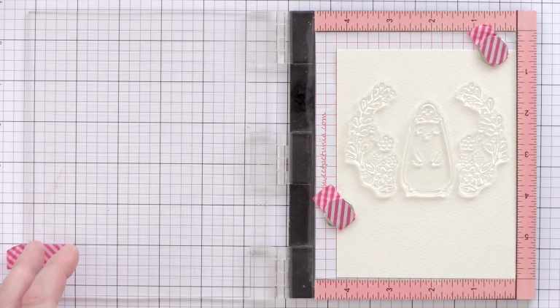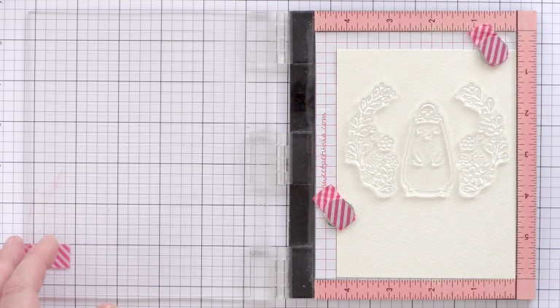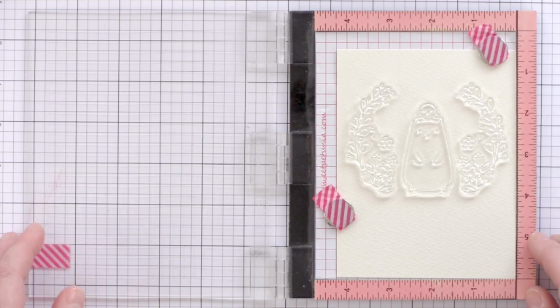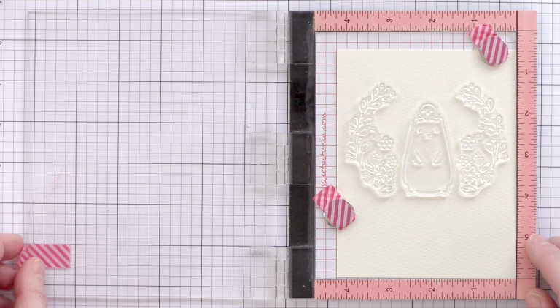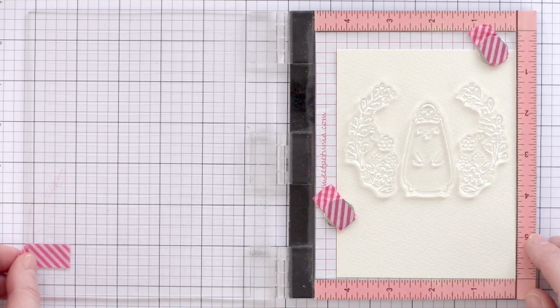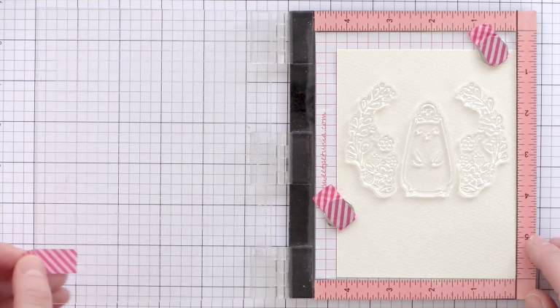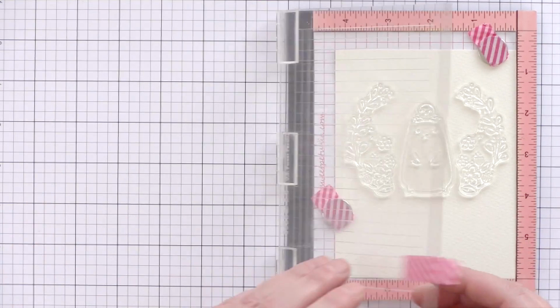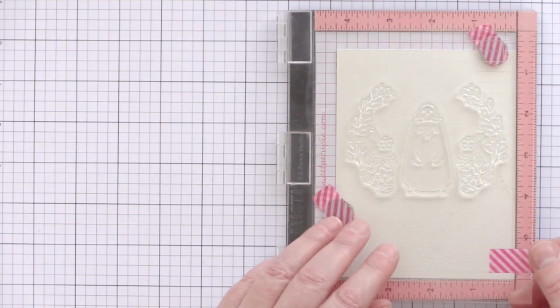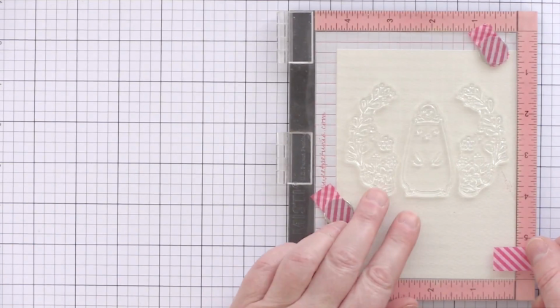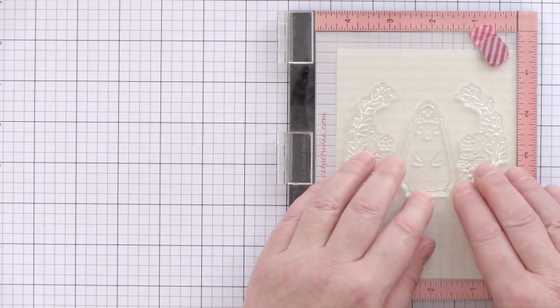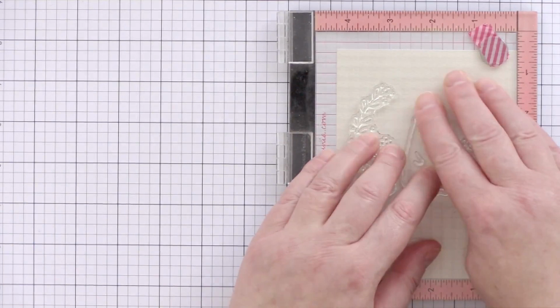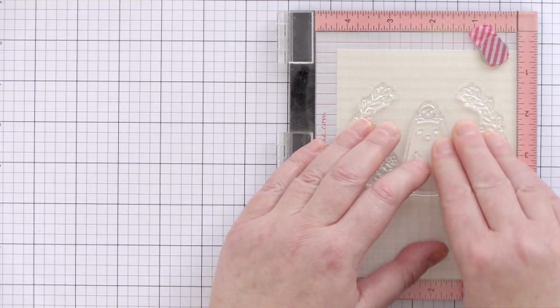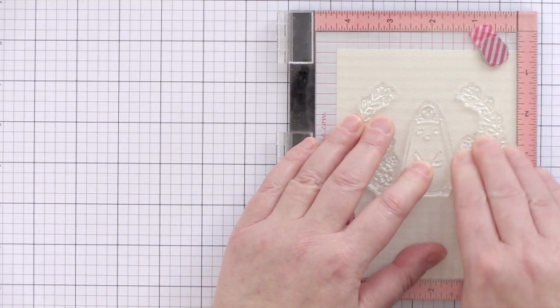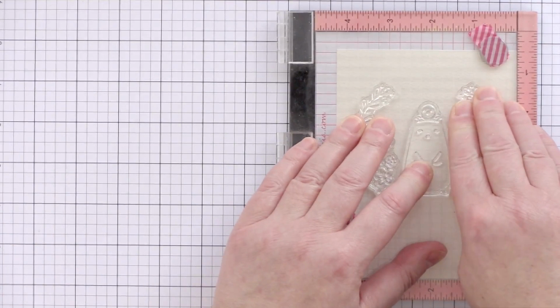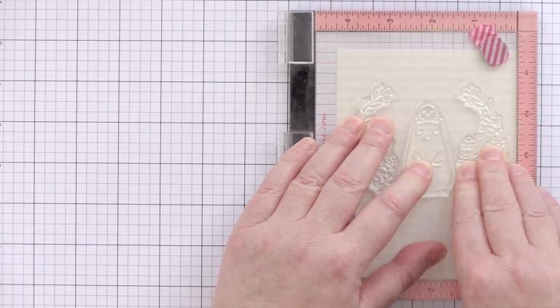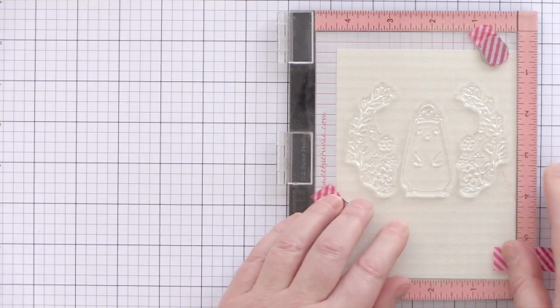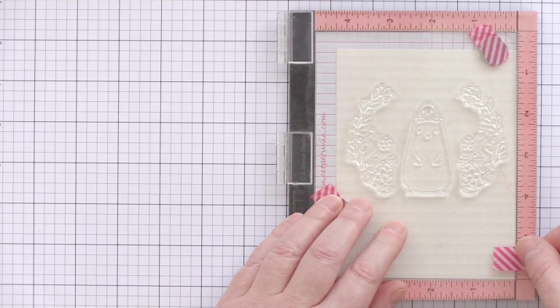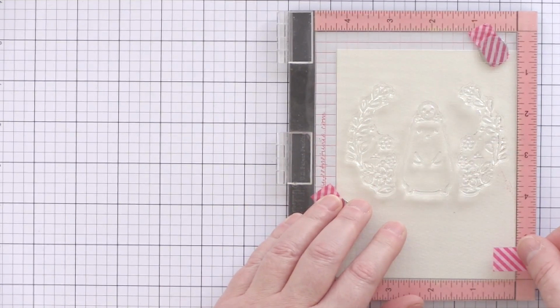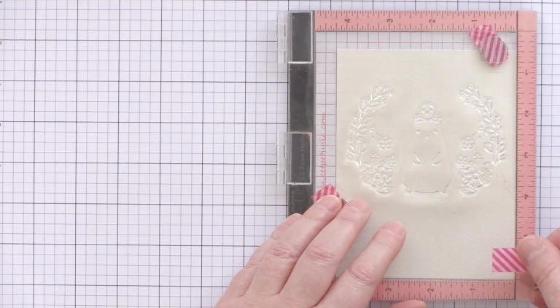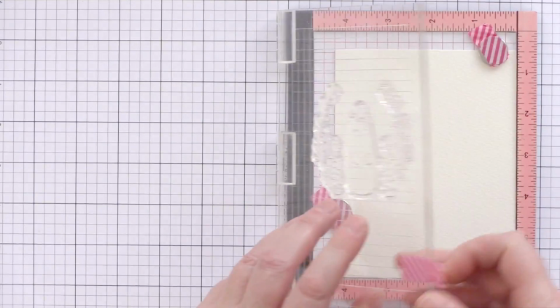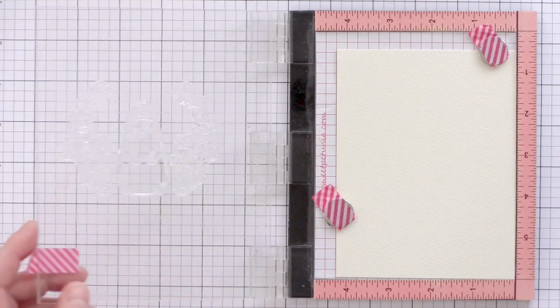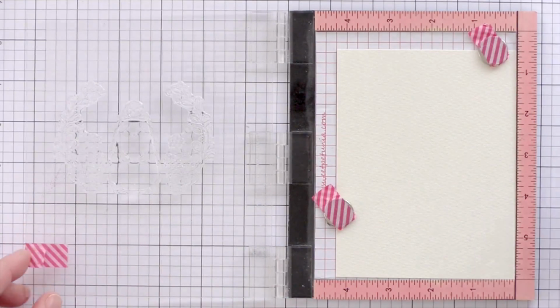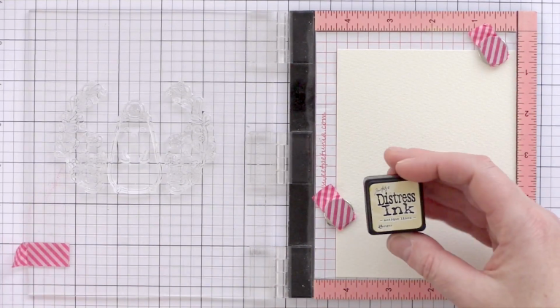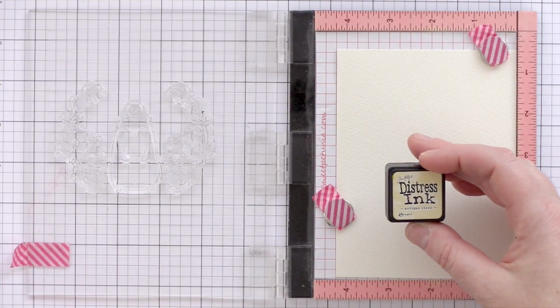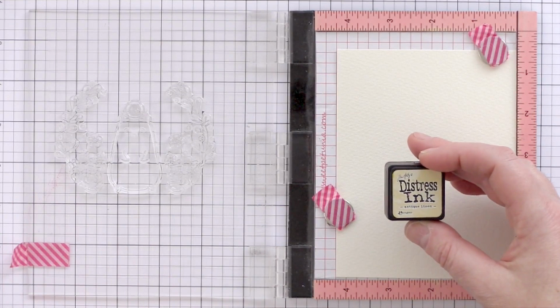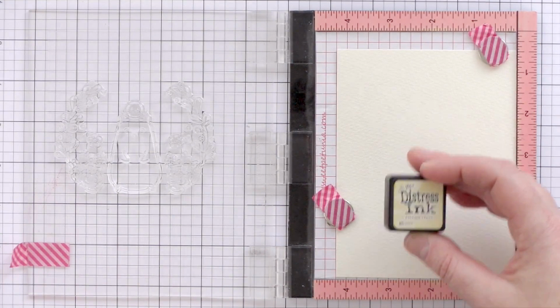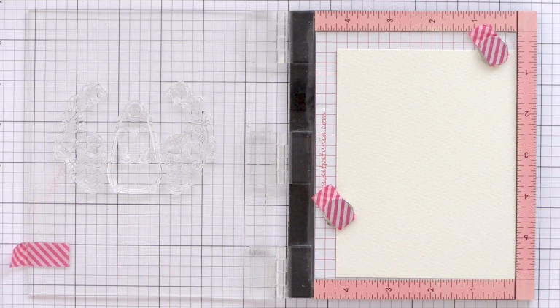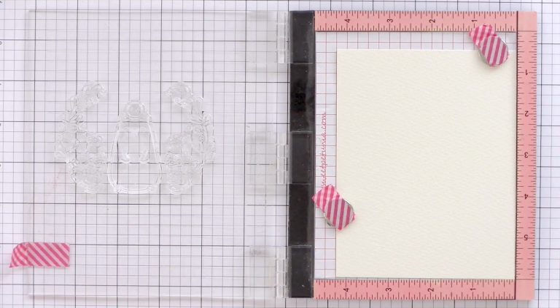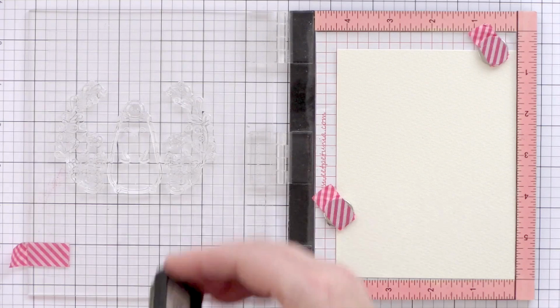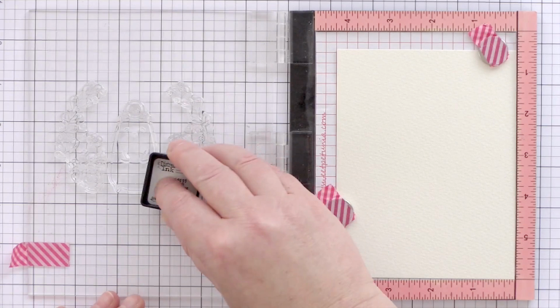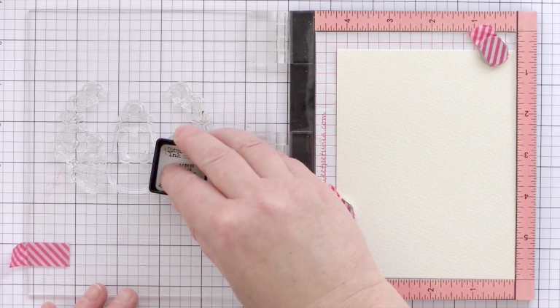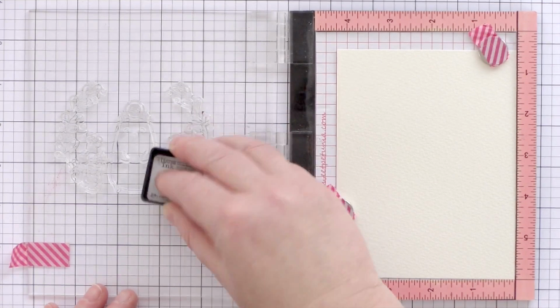I've removed the present and sentiment and I'm going to stamp the Big Bear and Bird and the two plant sprays. I've closed the door of the MISTI to pick up the stamps where I'd aligned them and then I'm going to stamp them in some Antique Linen Distress Ink.